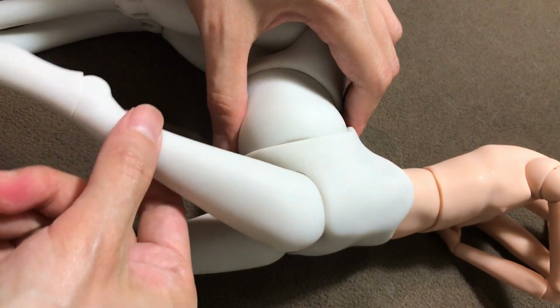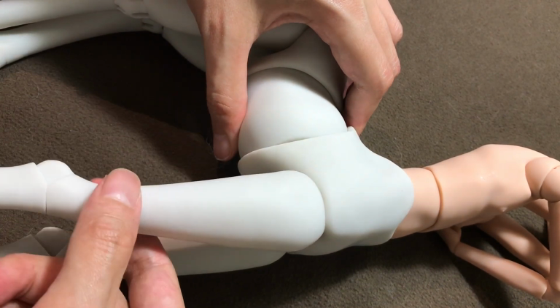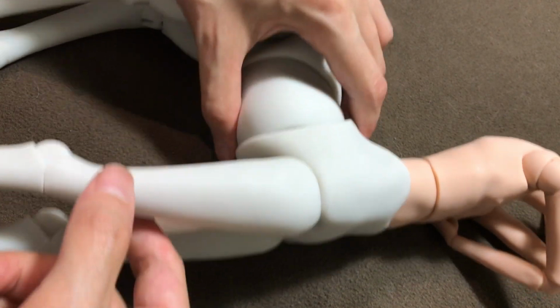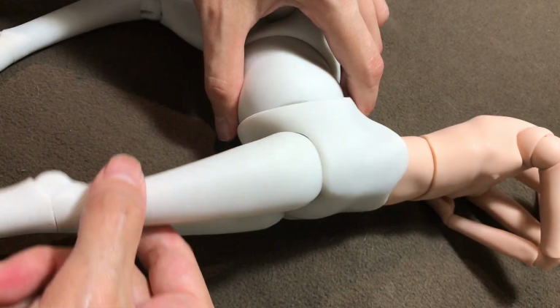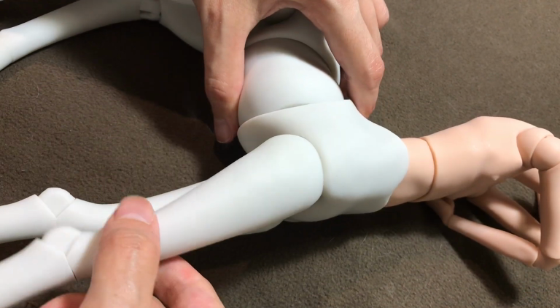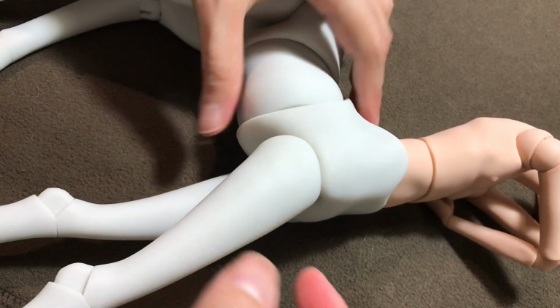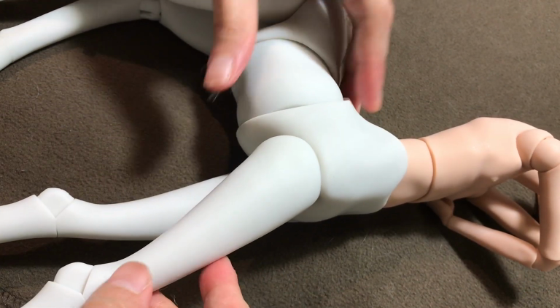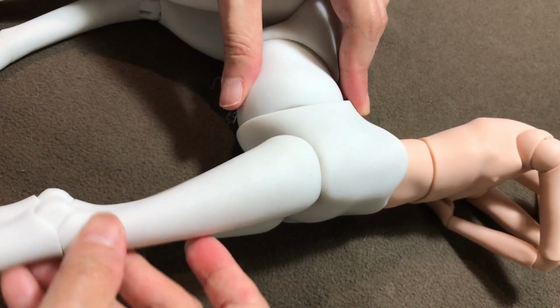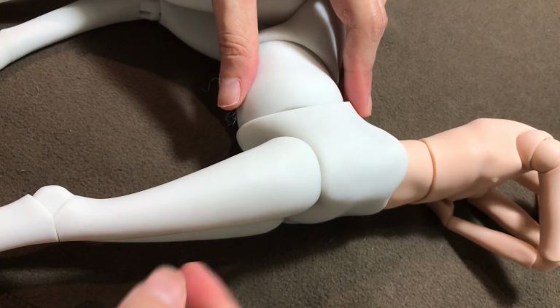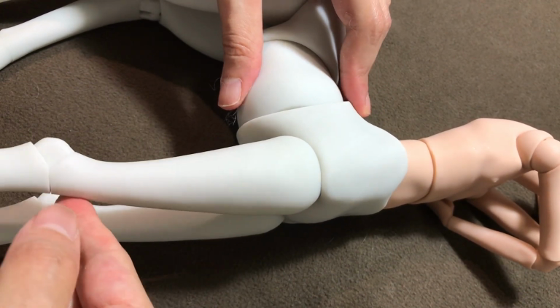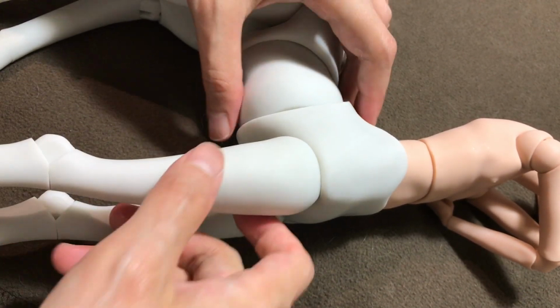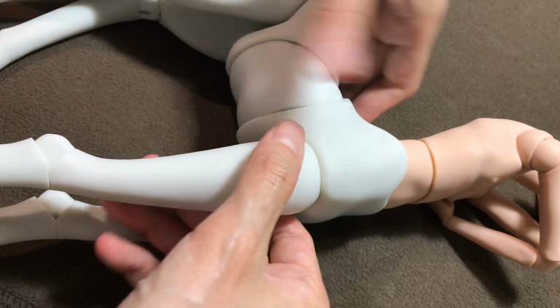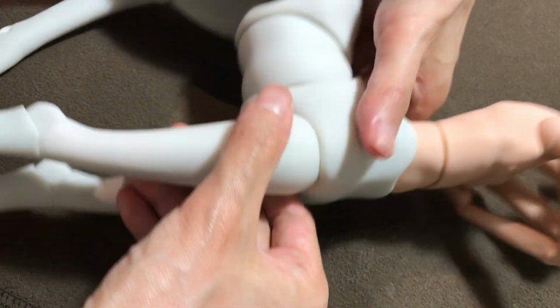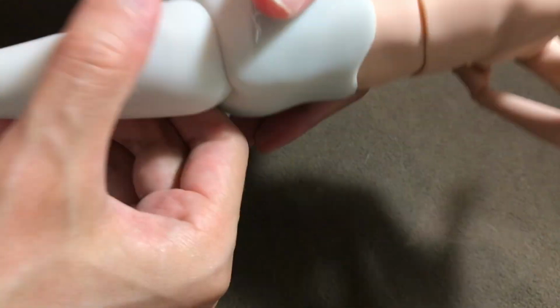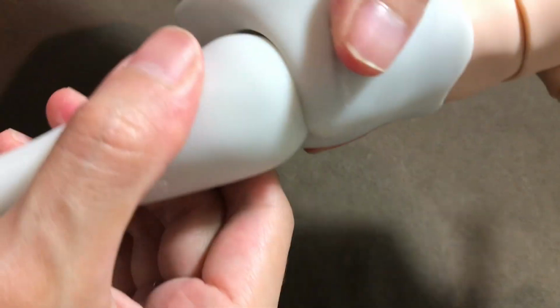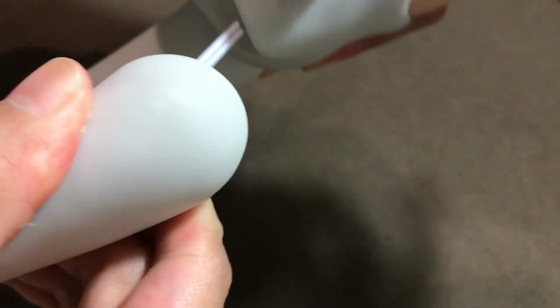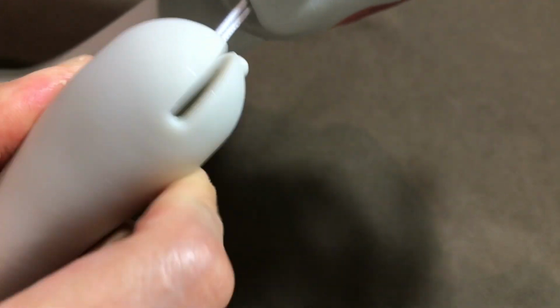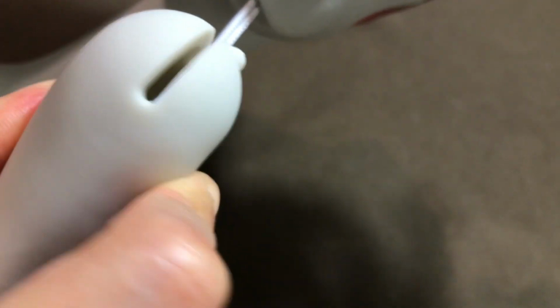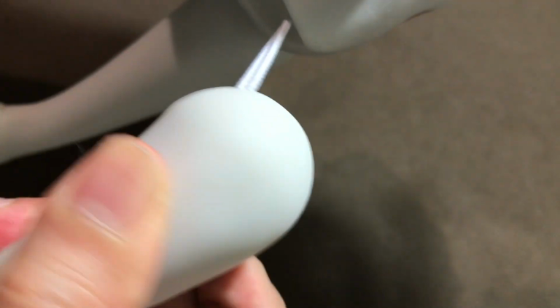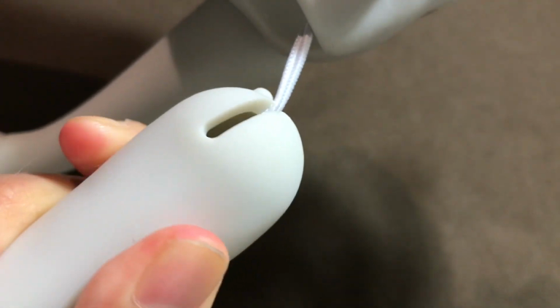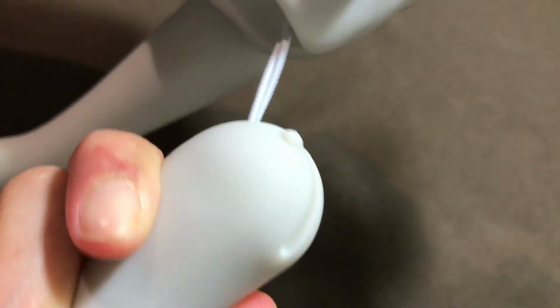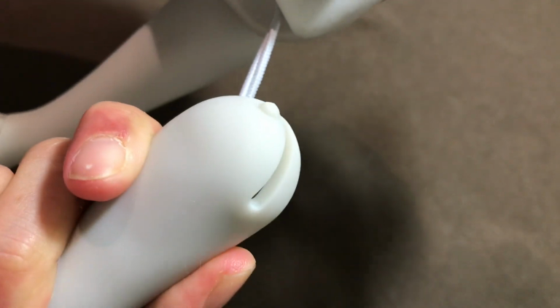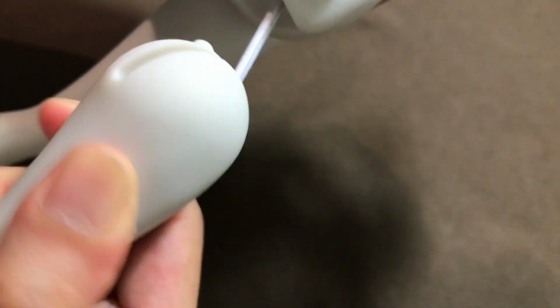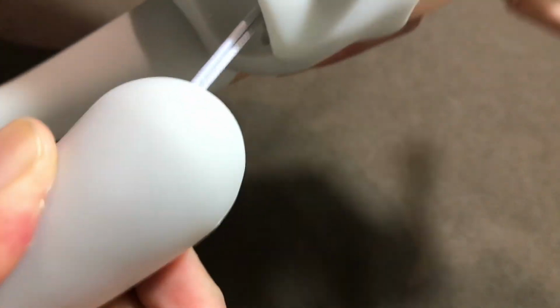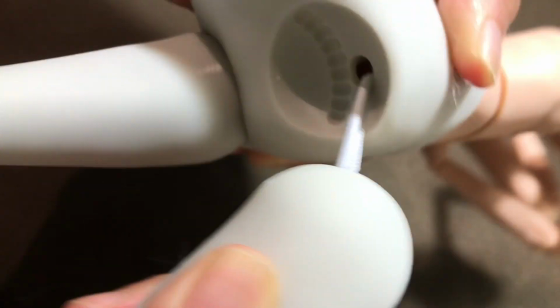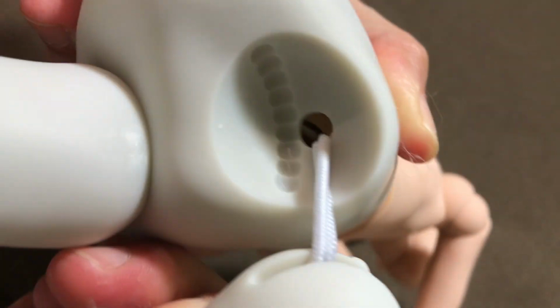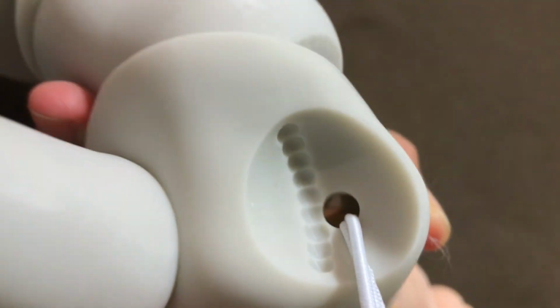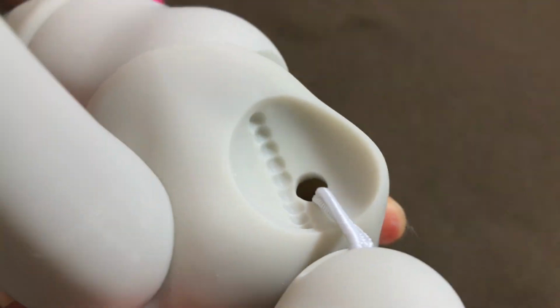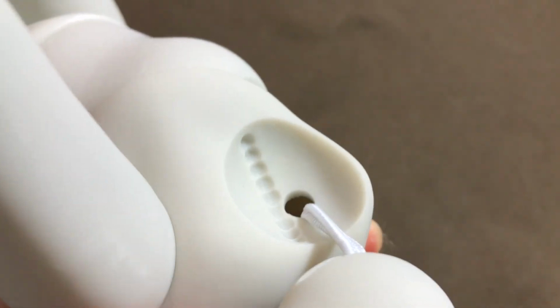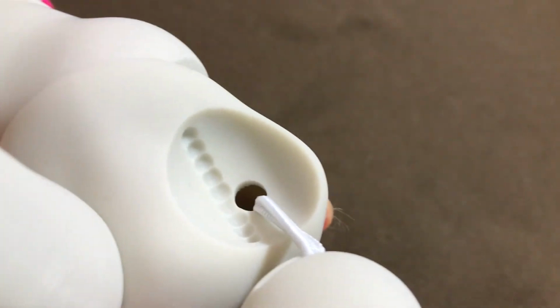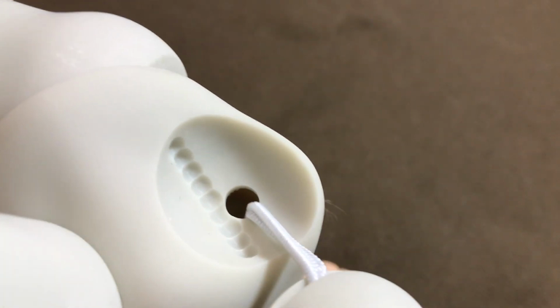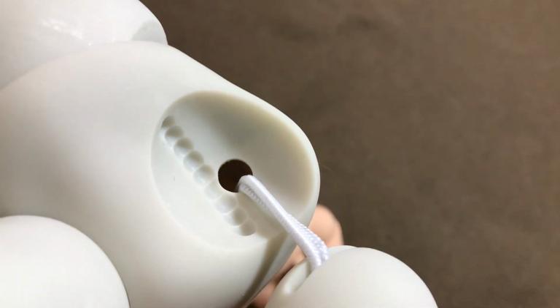This is a ratchet joint, where there's a track for the limb to lock into at various angles. If there's anywhere very prone to wear marks, the ratchet tracks would be it — but here the ball joint and ratchet track look good.